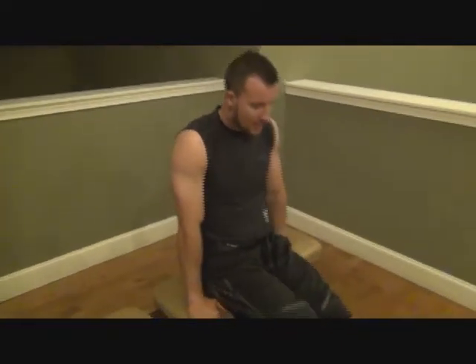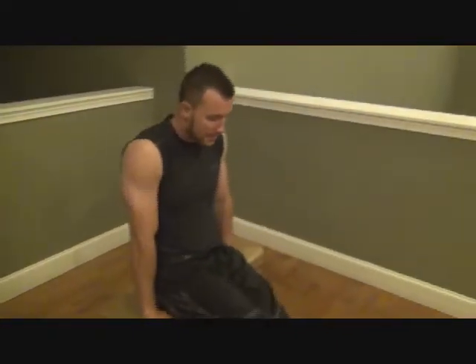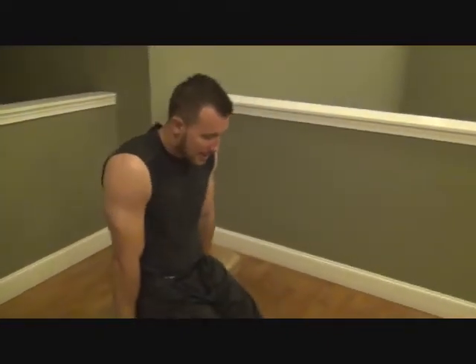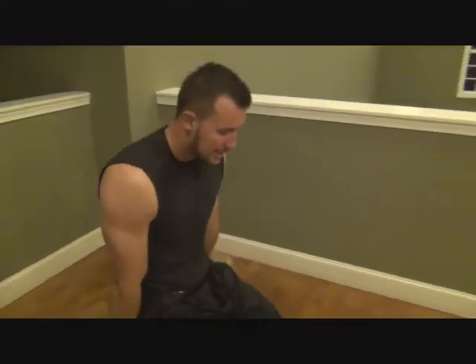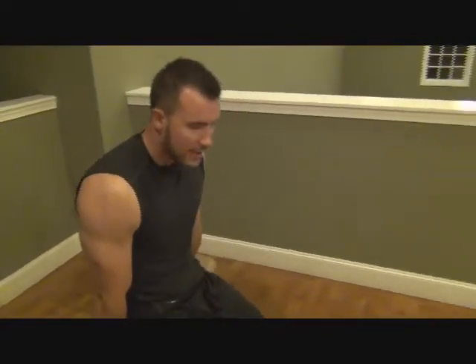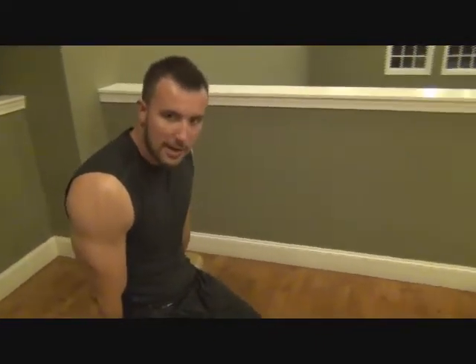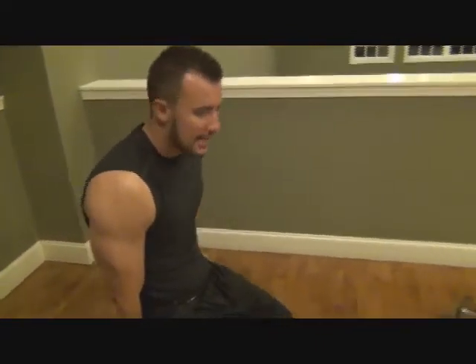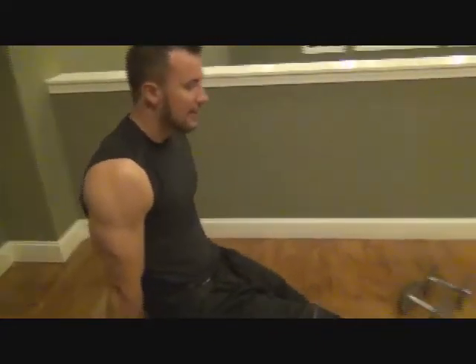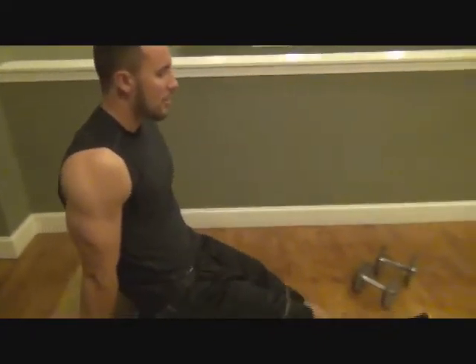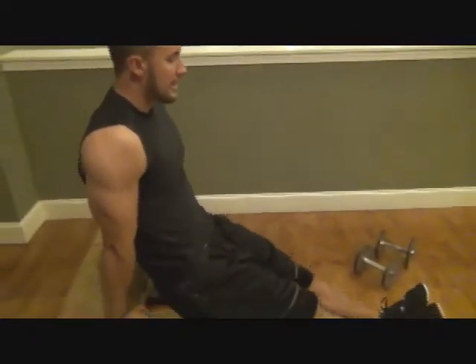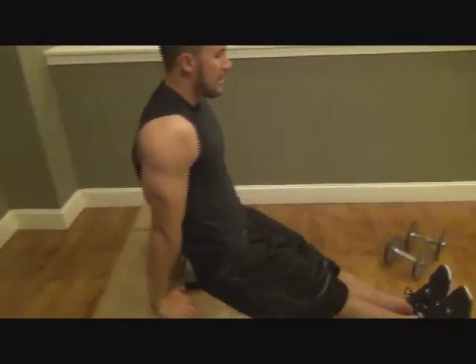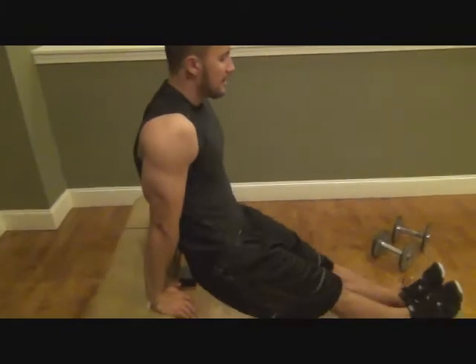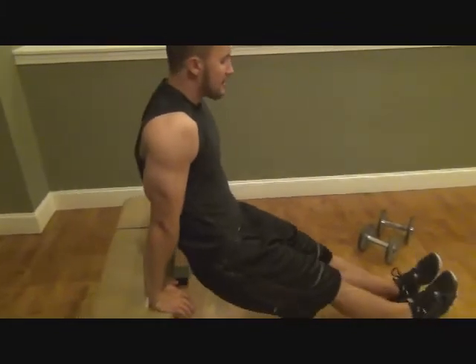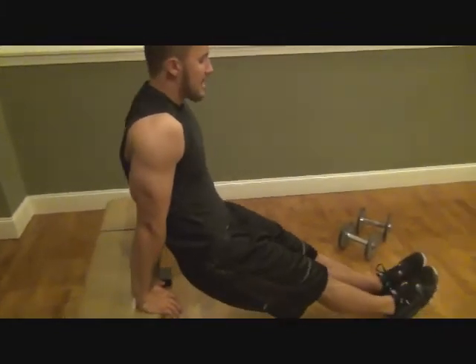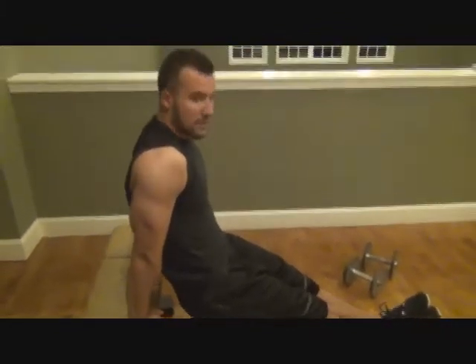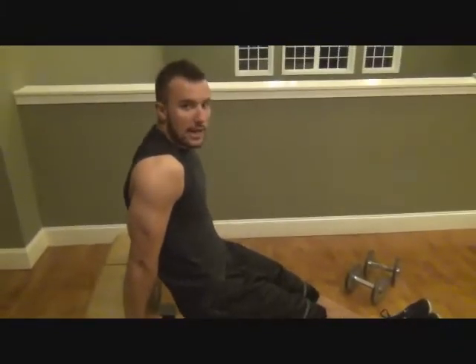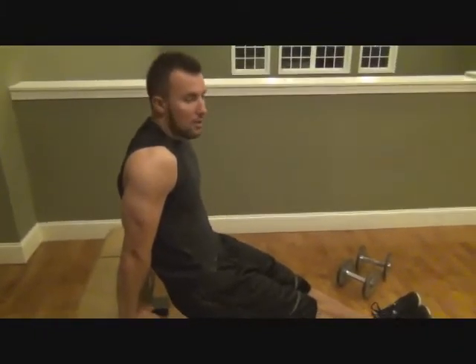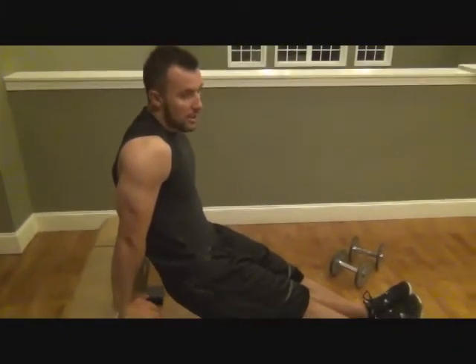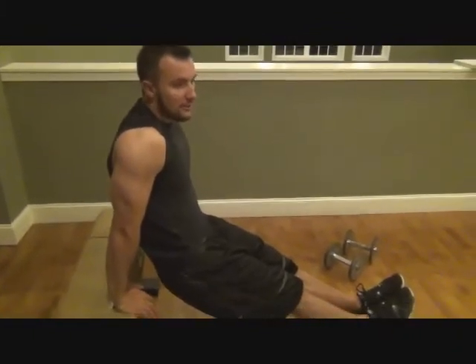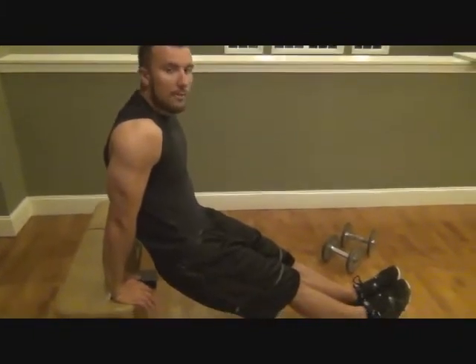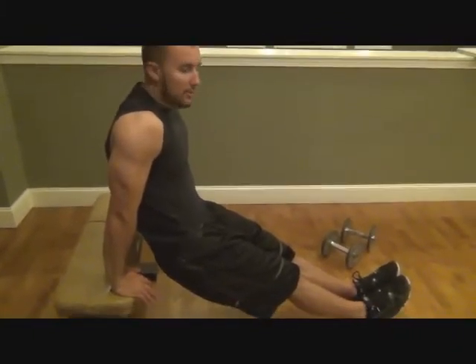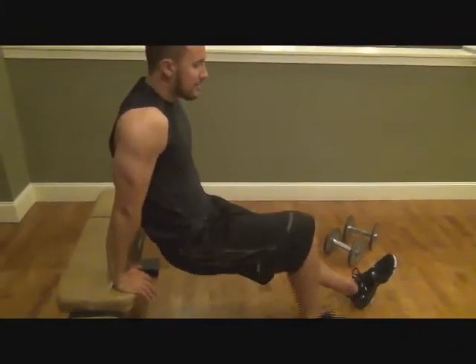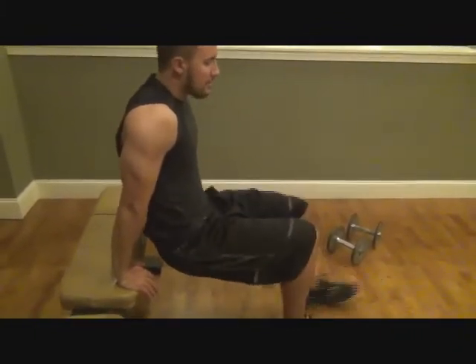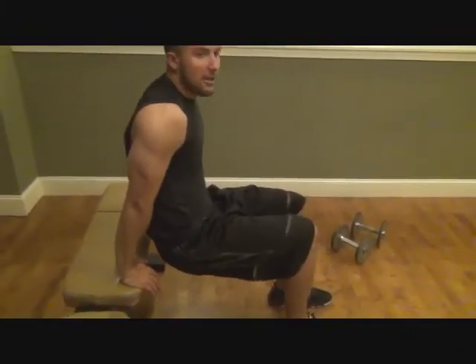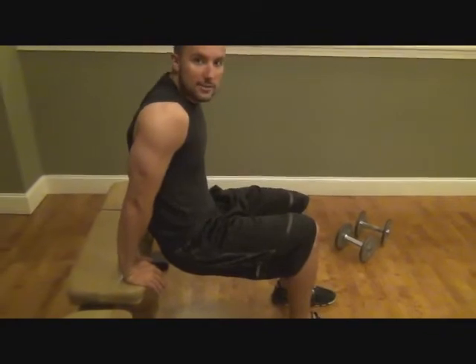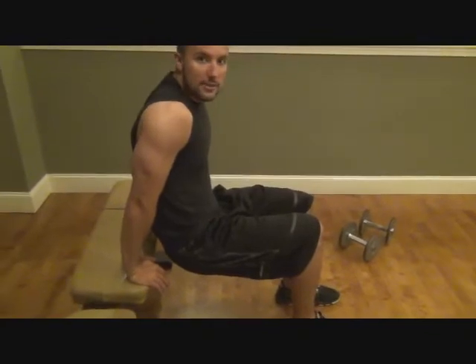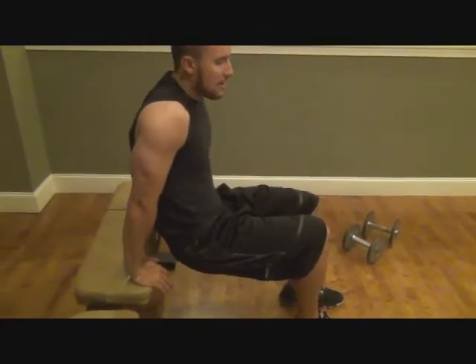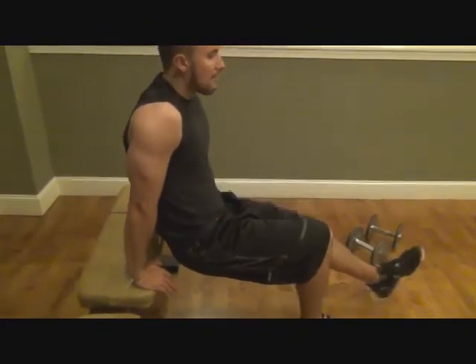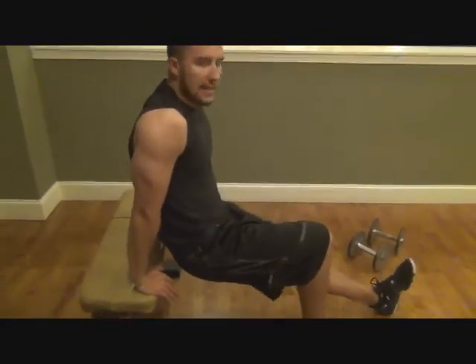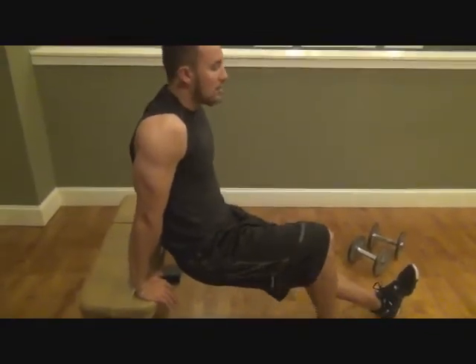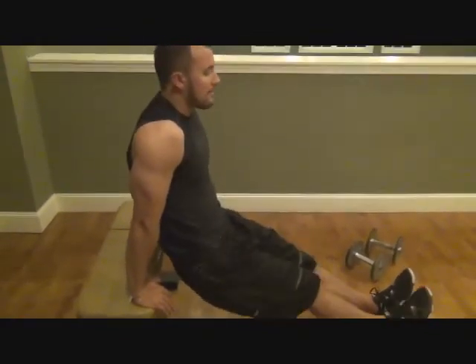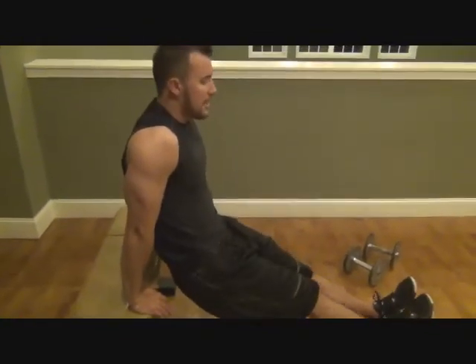Your arms are going to be right here, which is right down by your side. Keep your core nice and tight, so the legs are straight out. Or if you want to make it a little bit easier, you can bend your legs, but for the sake of this we're going to keep them straight.